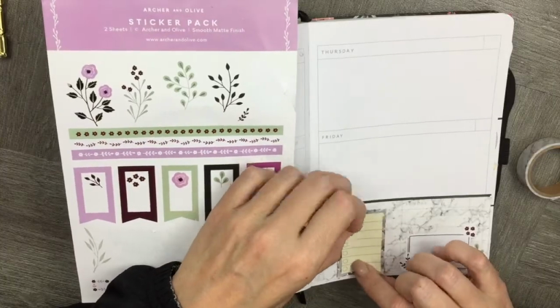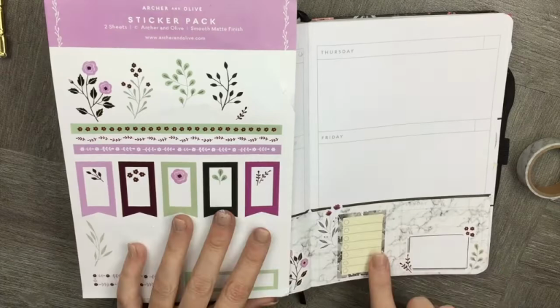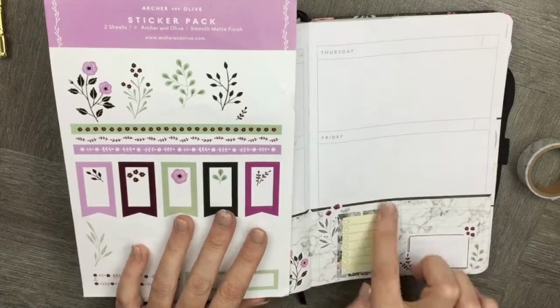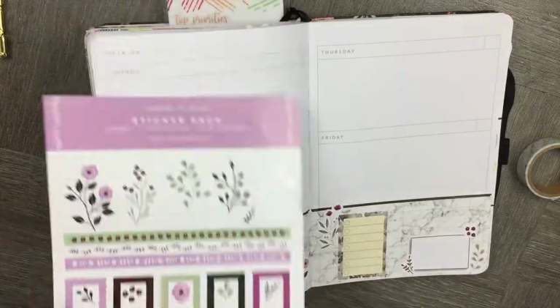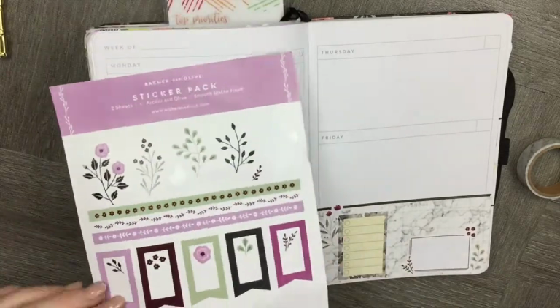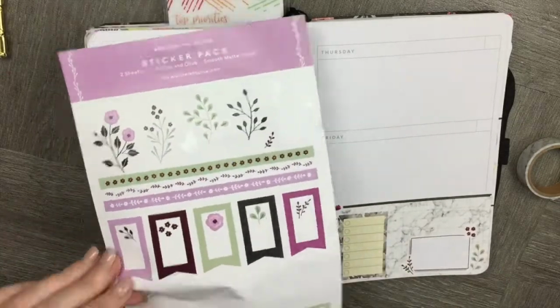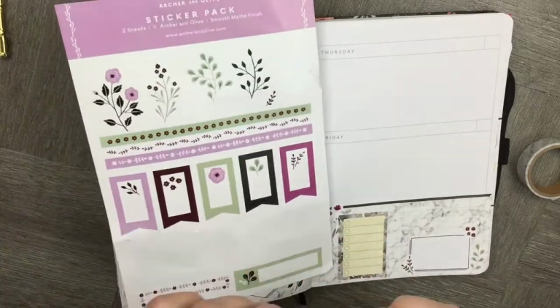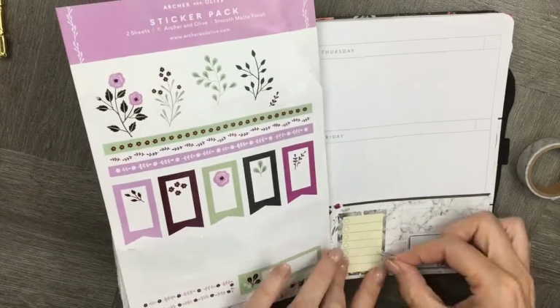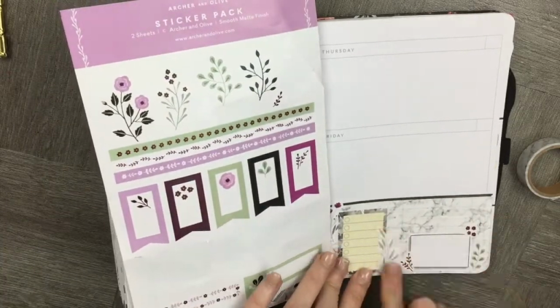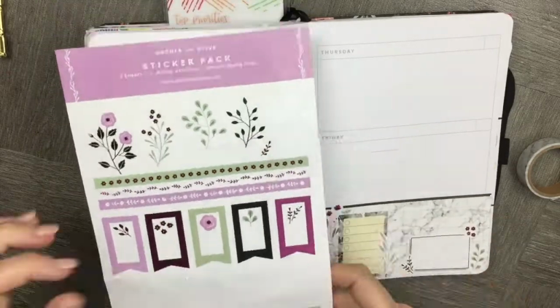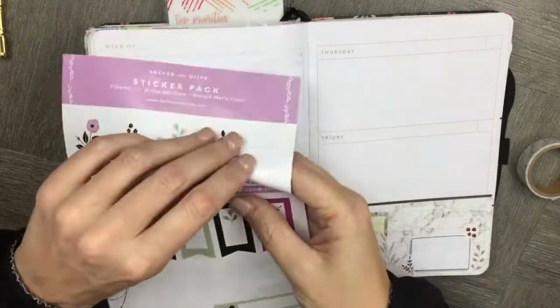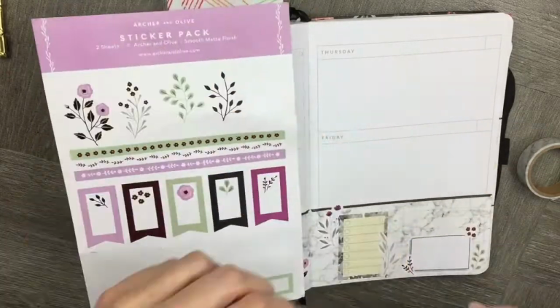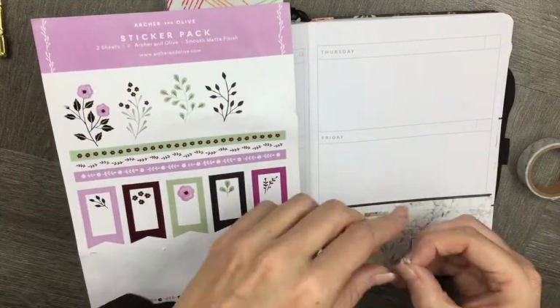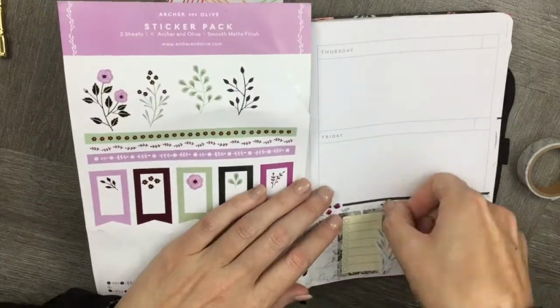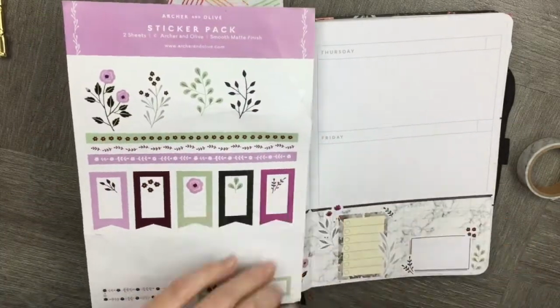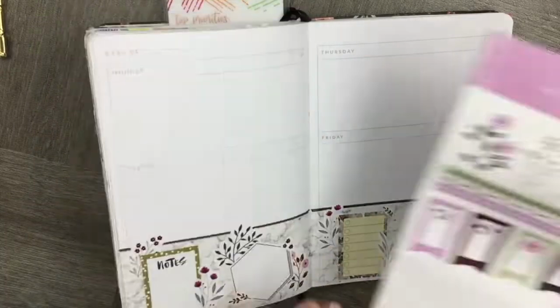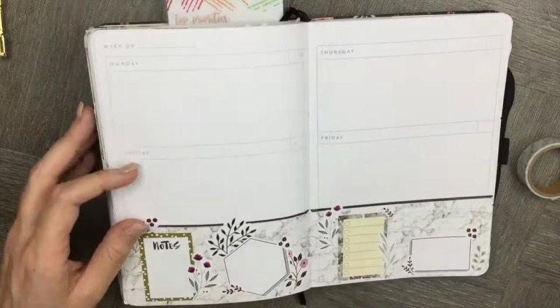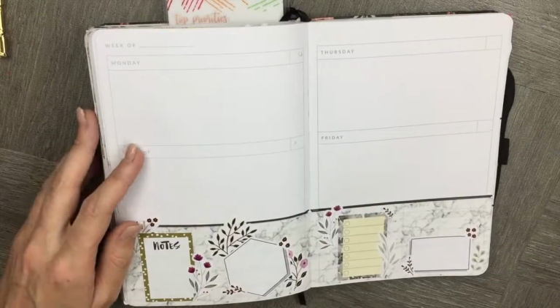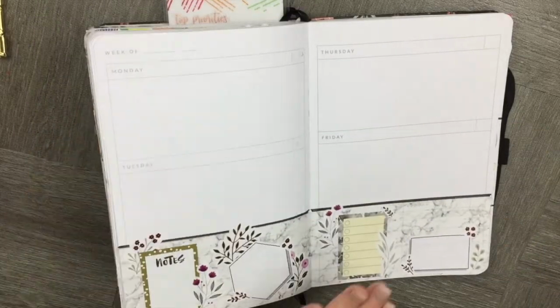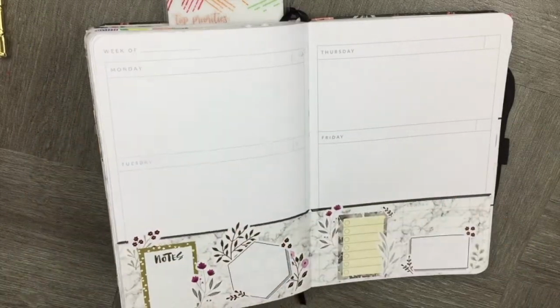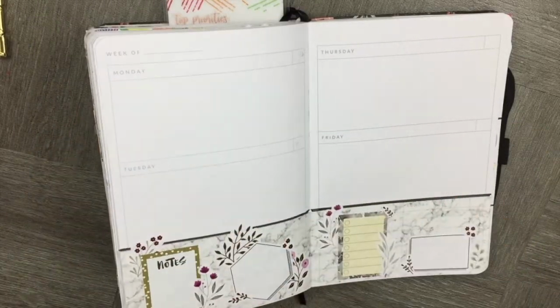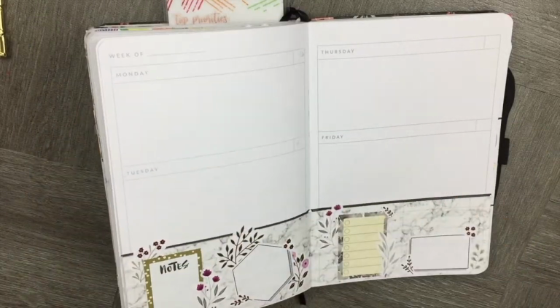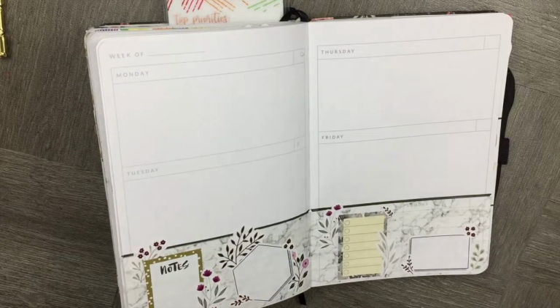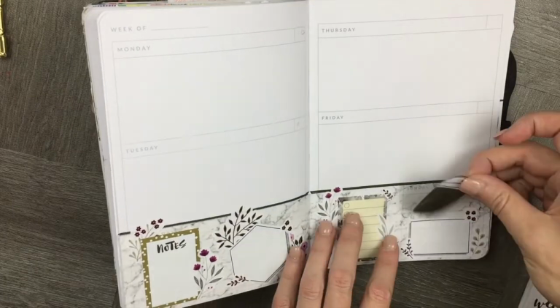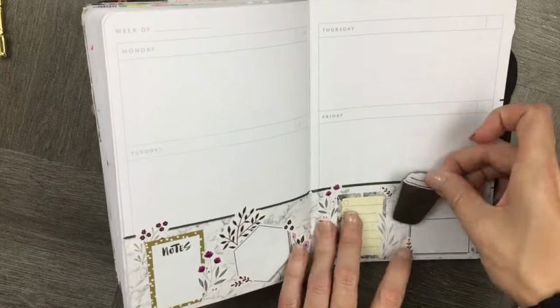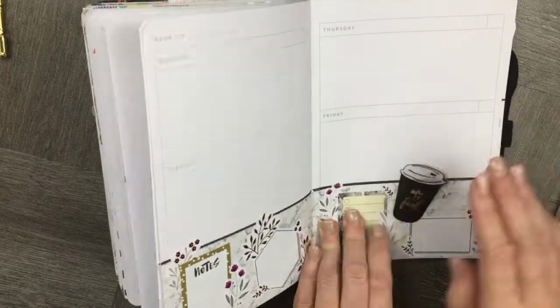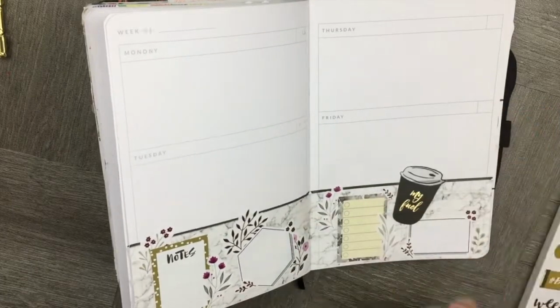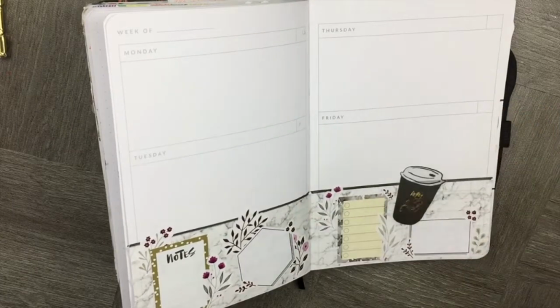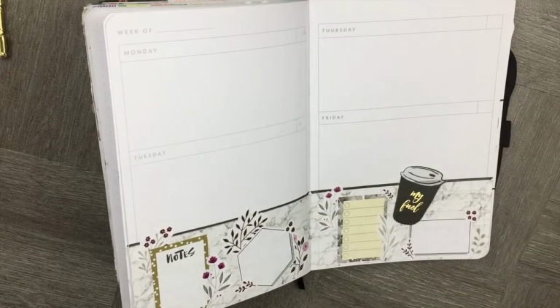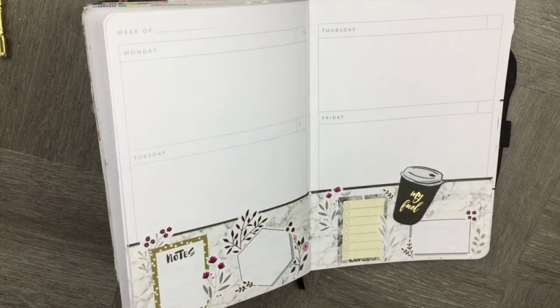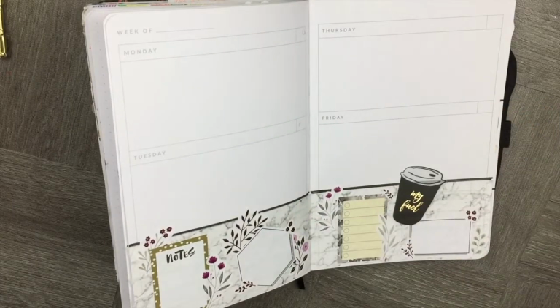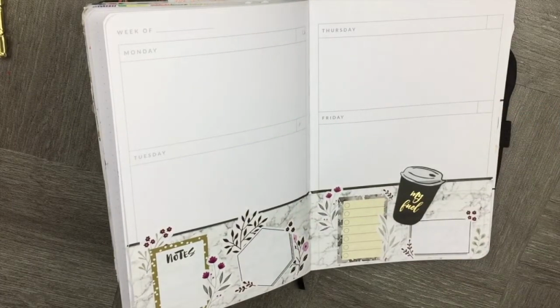Let's add some accessories to make the page look really fun and finish it off for a really lovely, clean spread down the bottom.